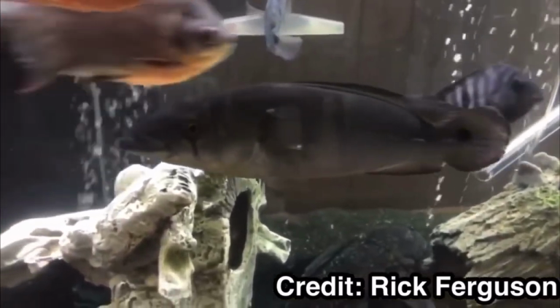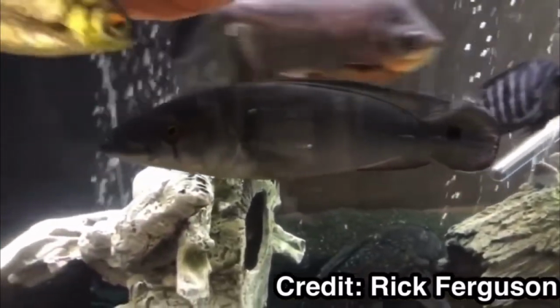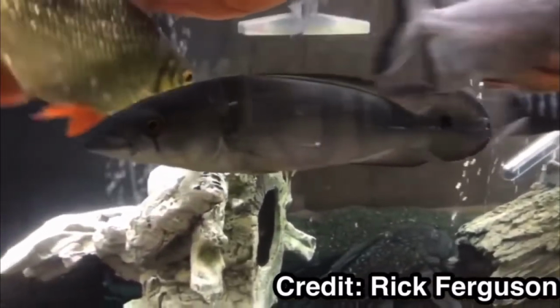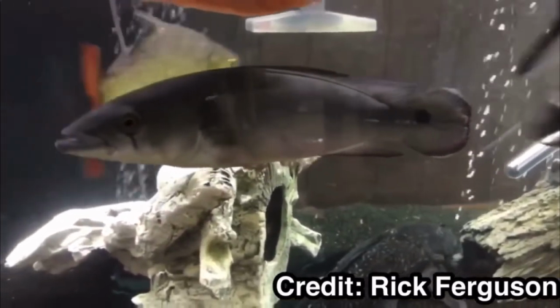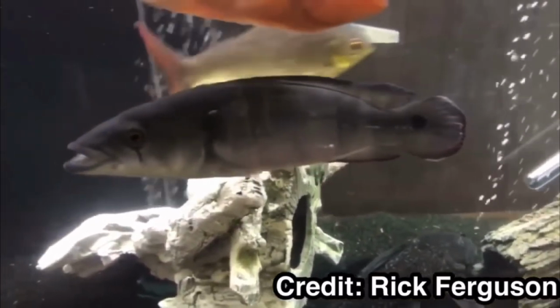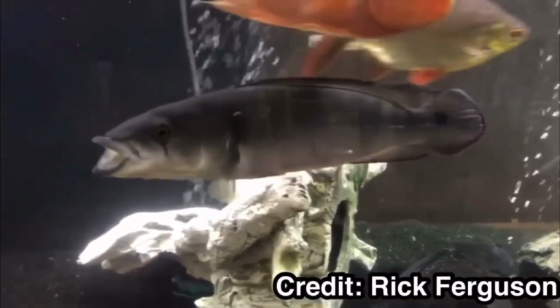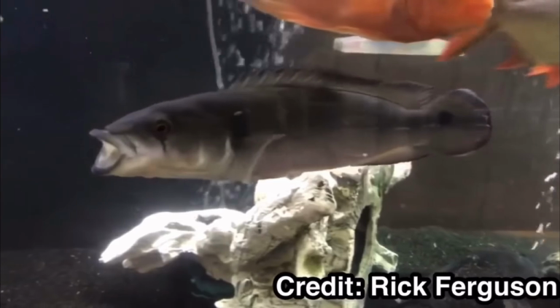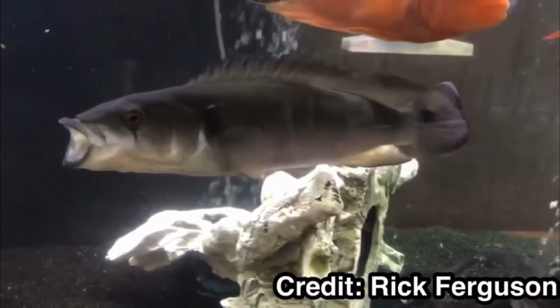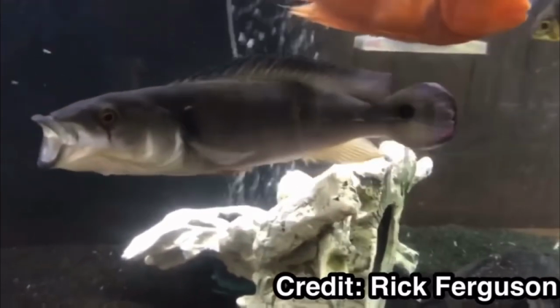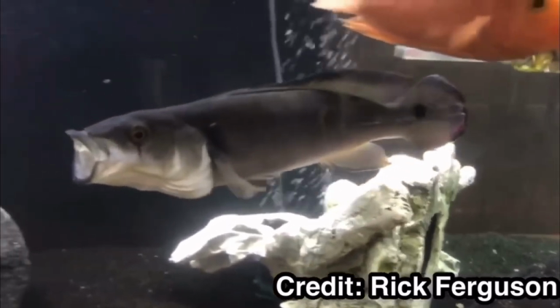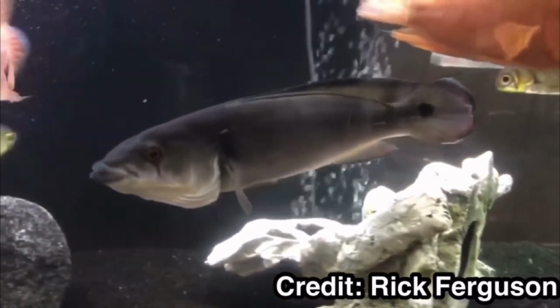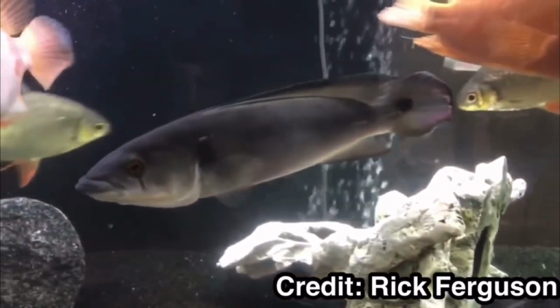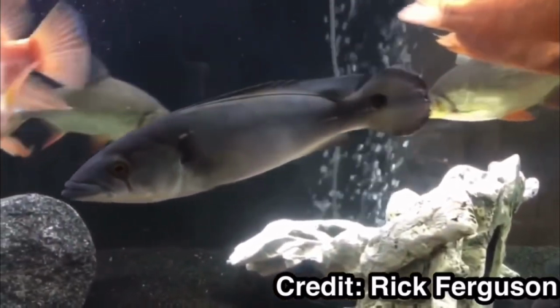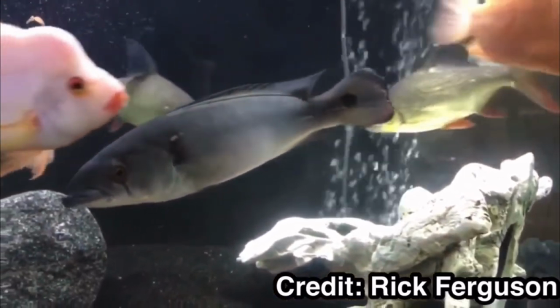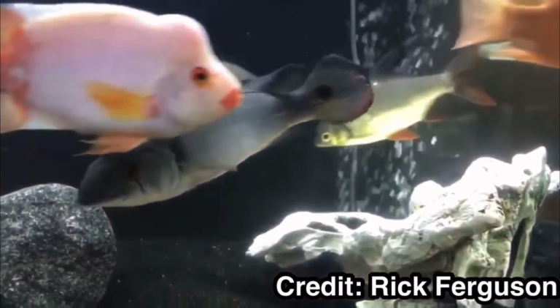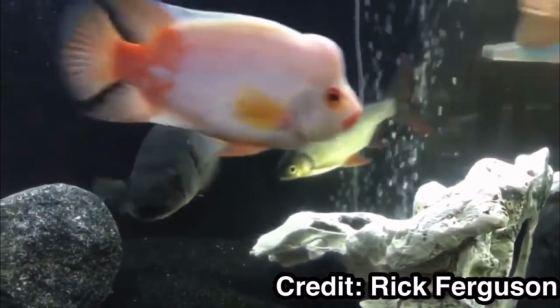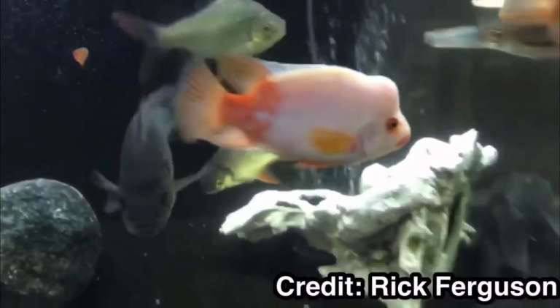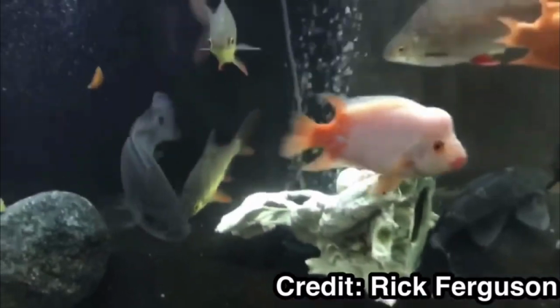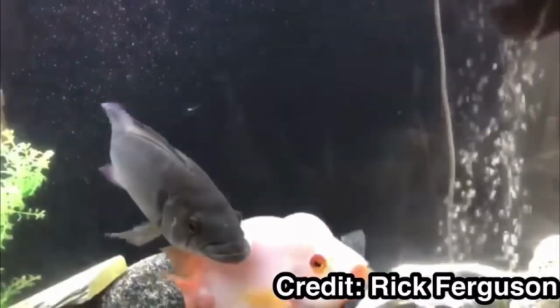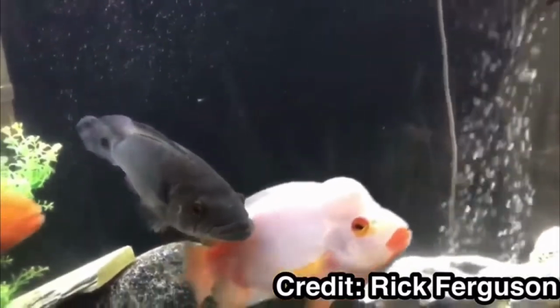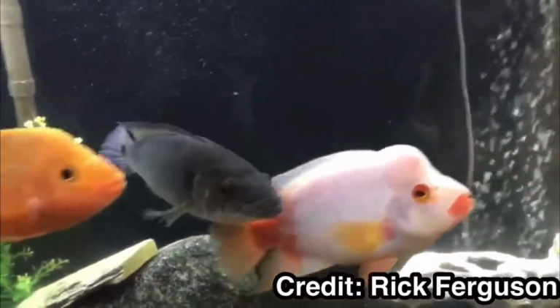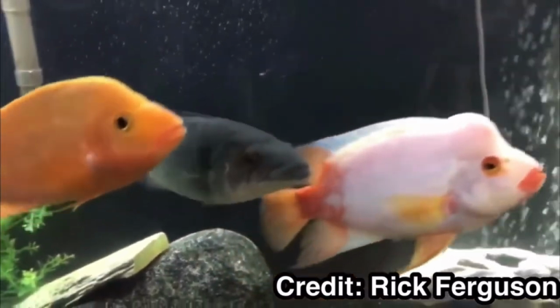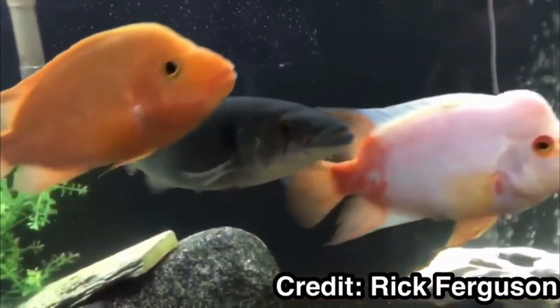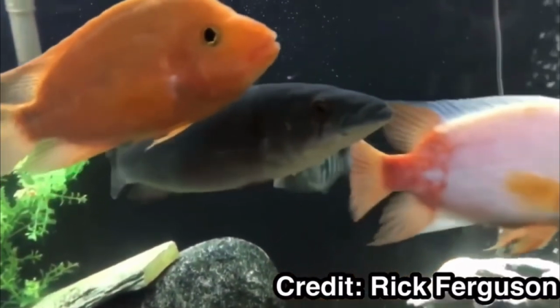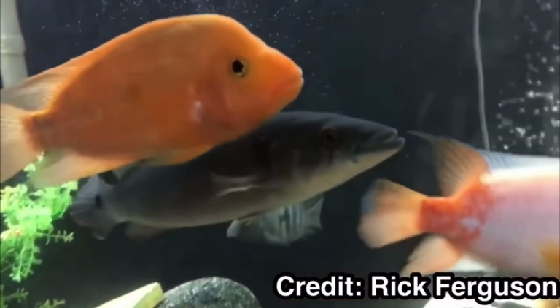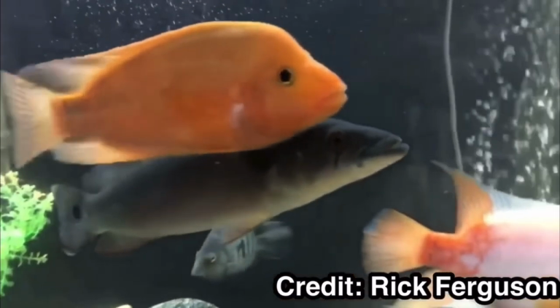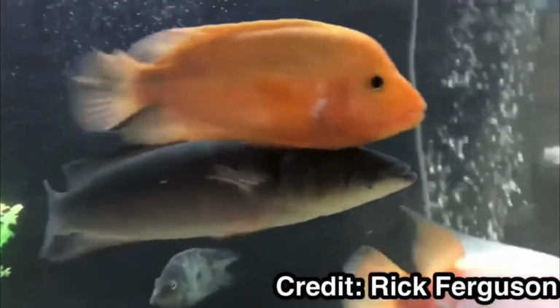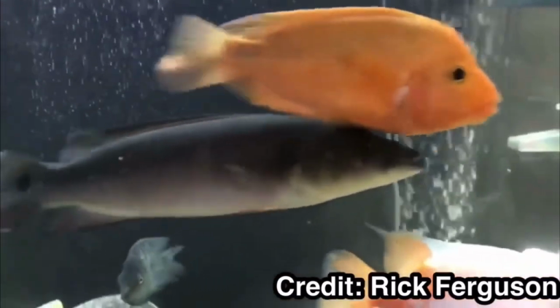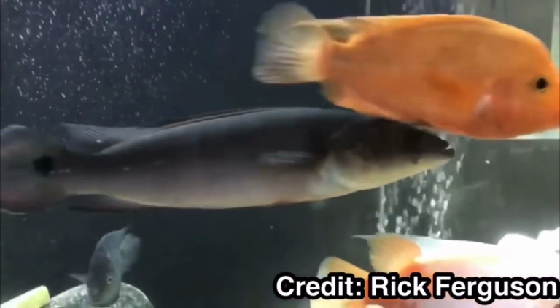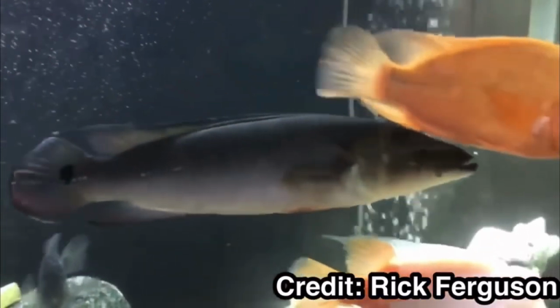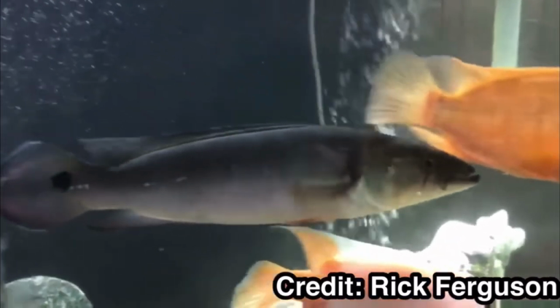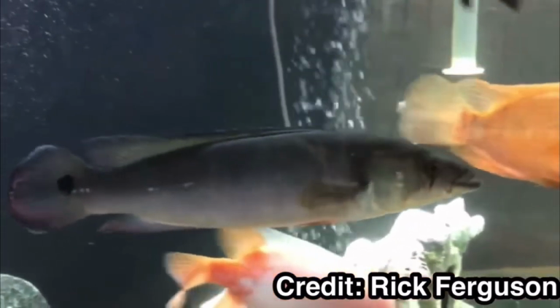These are awesome fish — I would consider them monster fish and predators. As you can see in this tank, it's kept with red devils, South Americans, and hybrids. That's a Midas I can see in there.